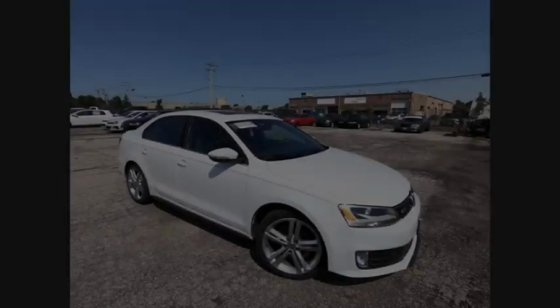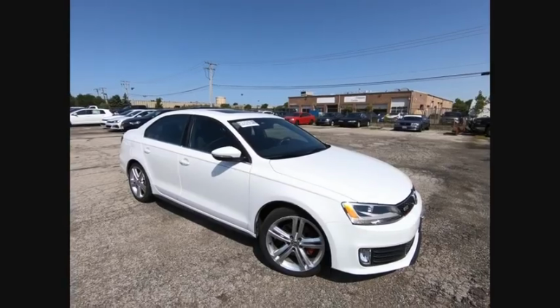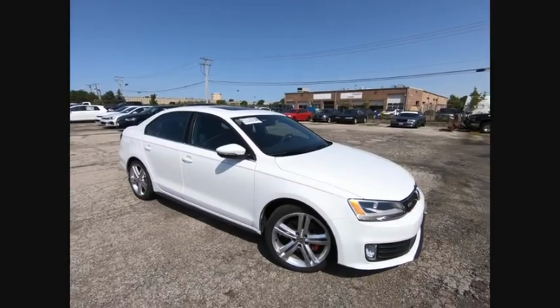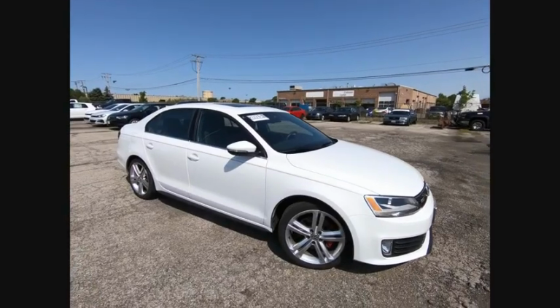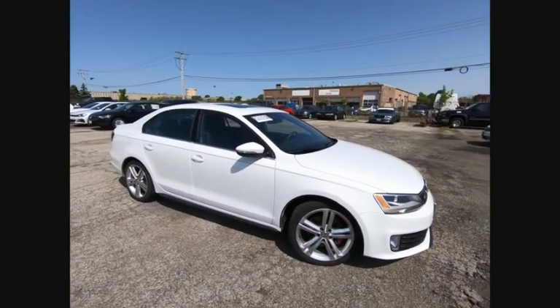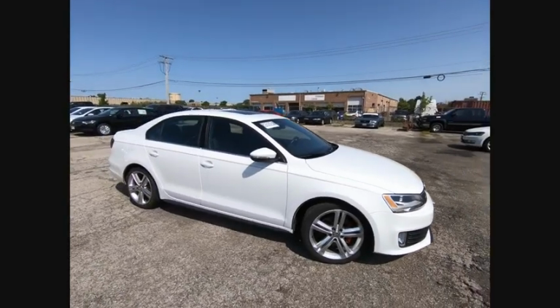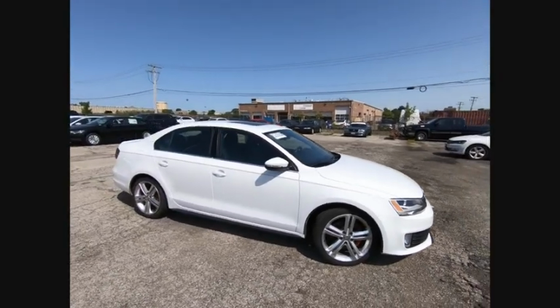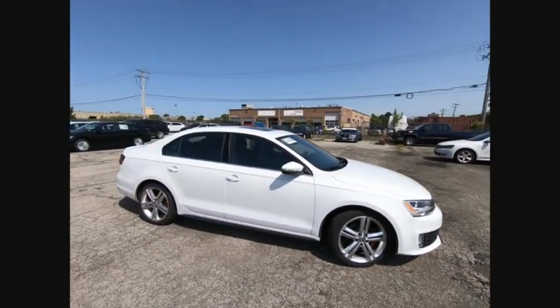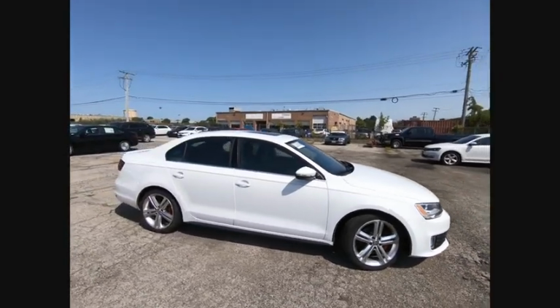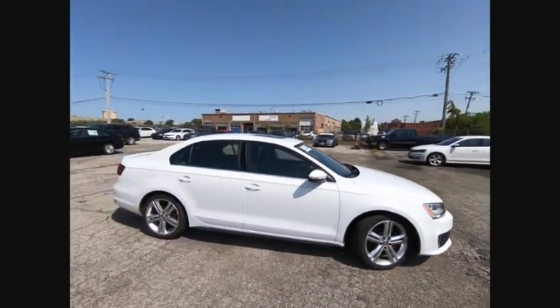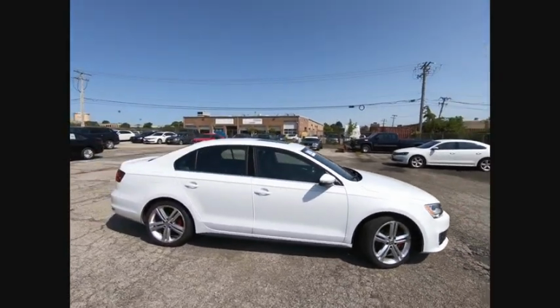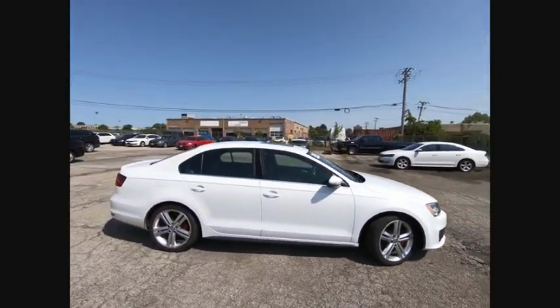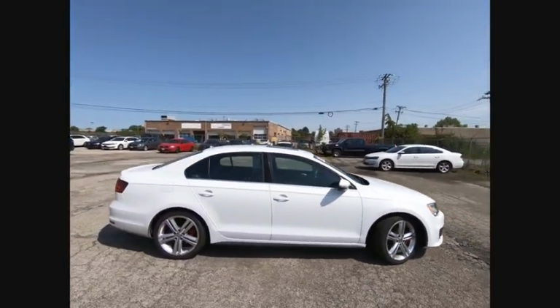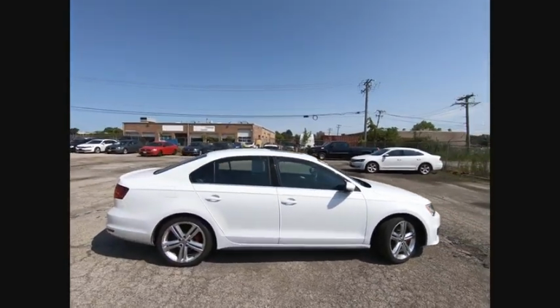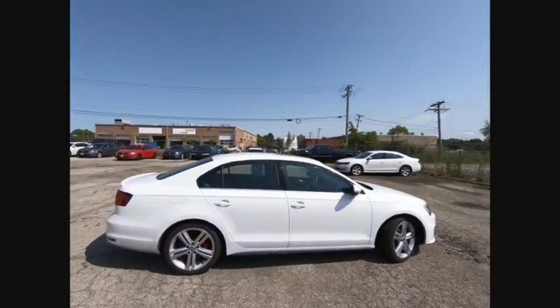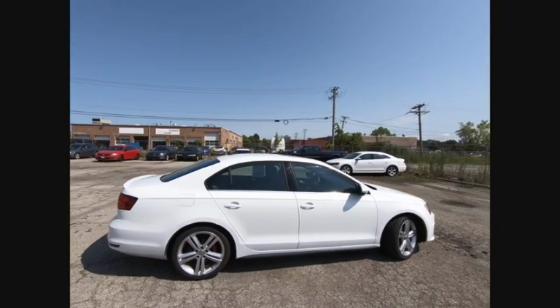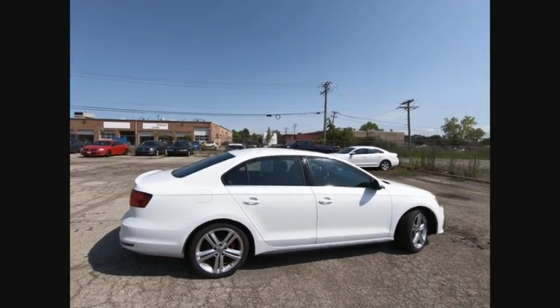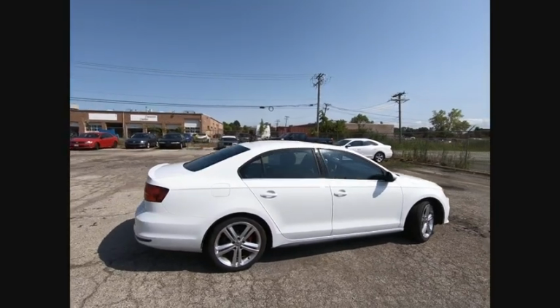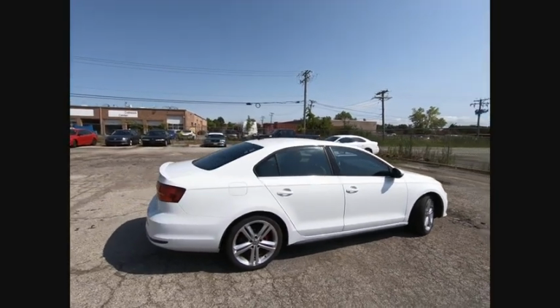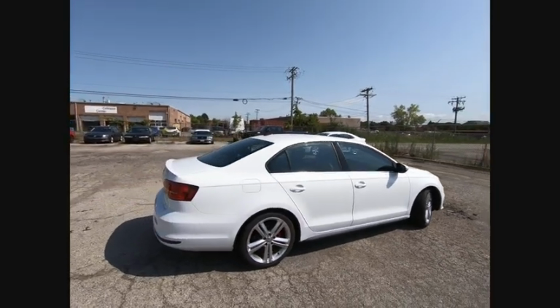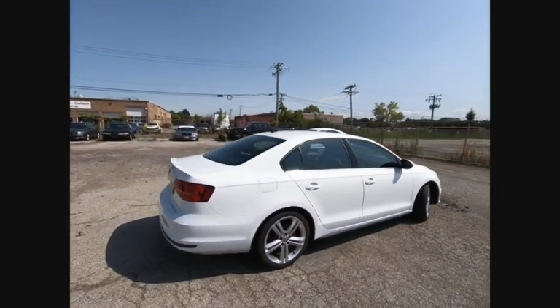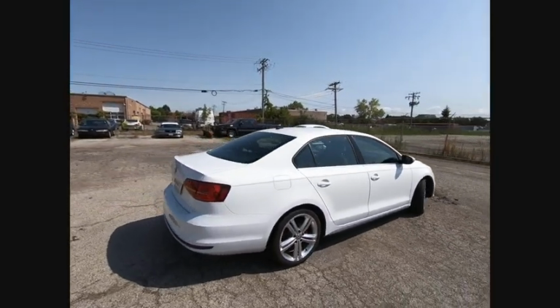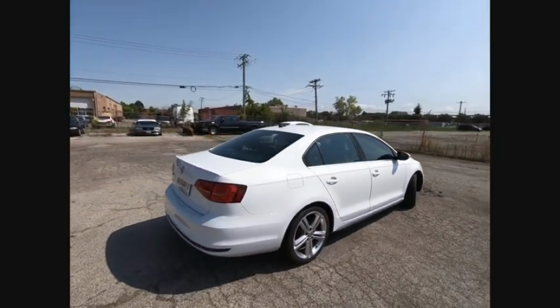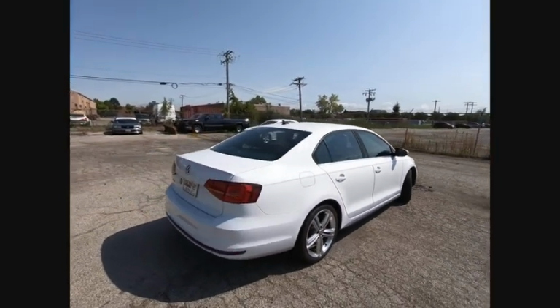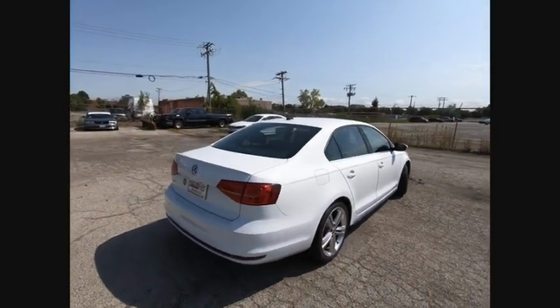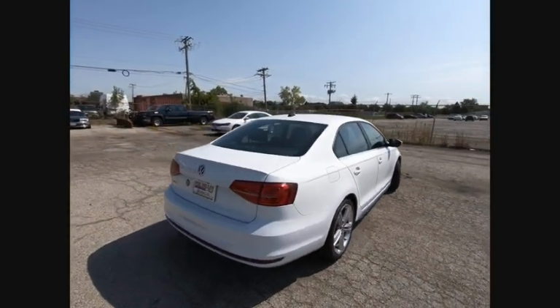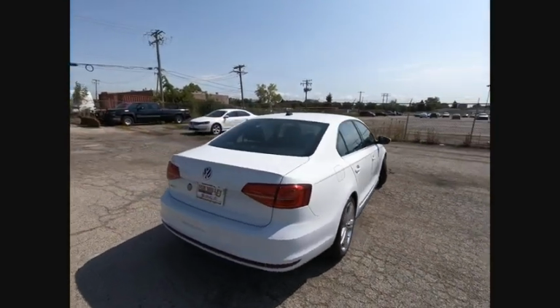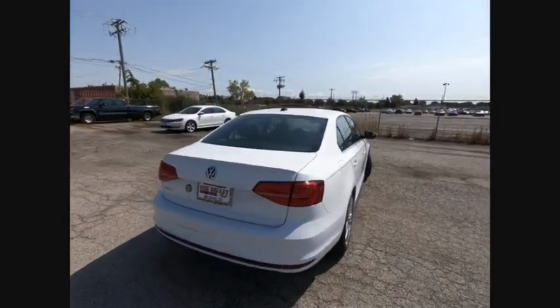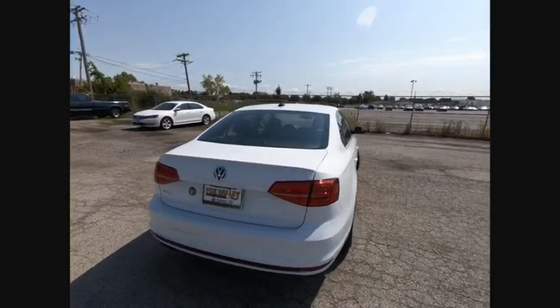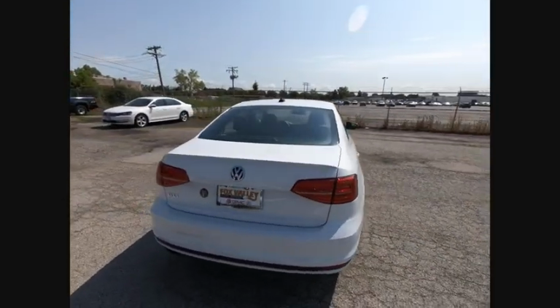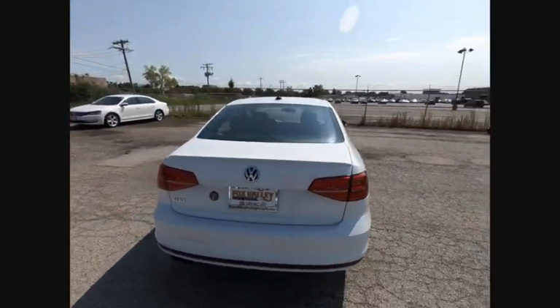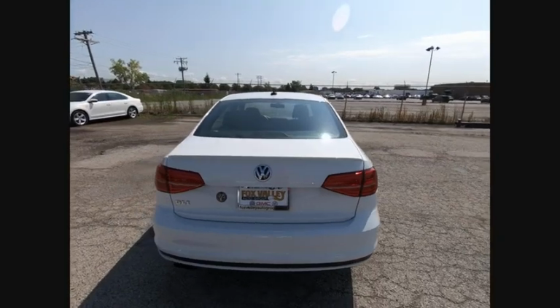The 2015 Jetta. The Jetta is a premium car that is family-friendly with a great price. Agile and confident handling. Volkswagen Jetta, and is priced below $20,000.